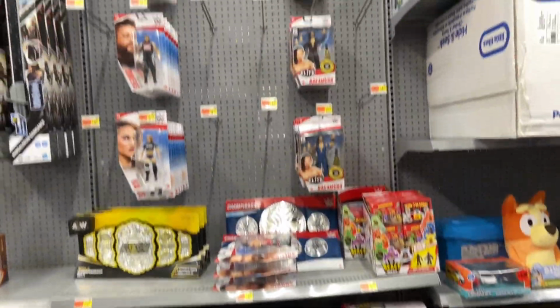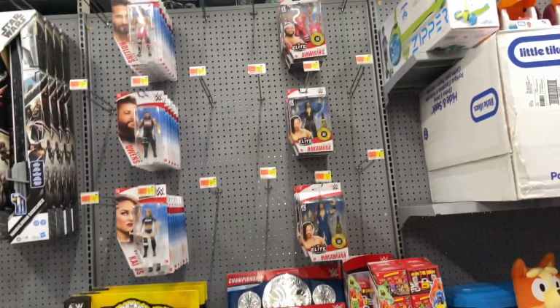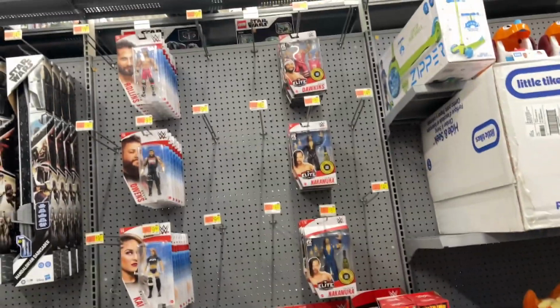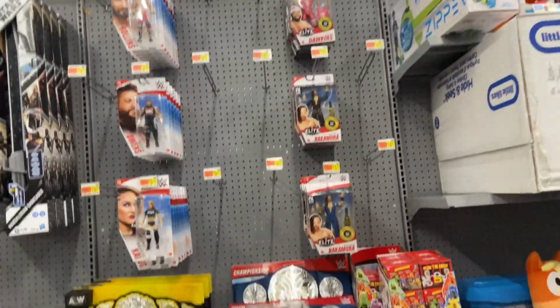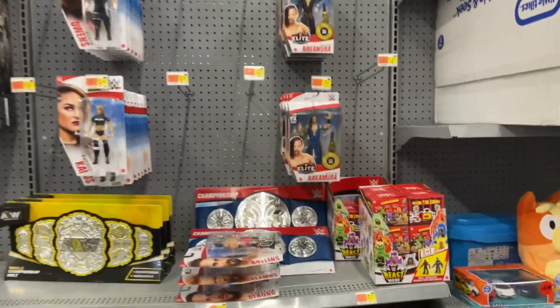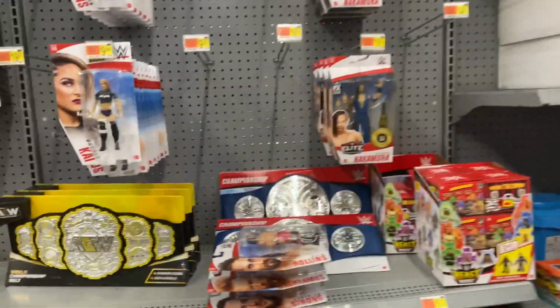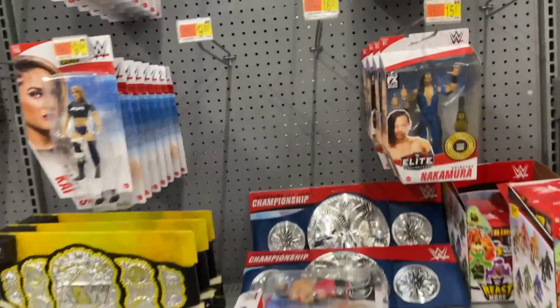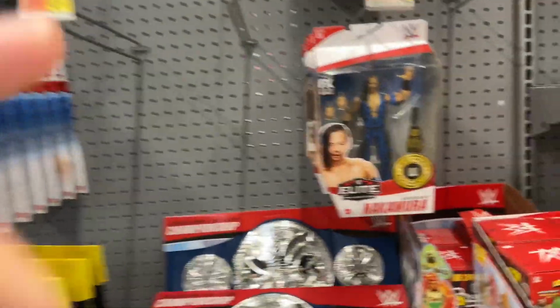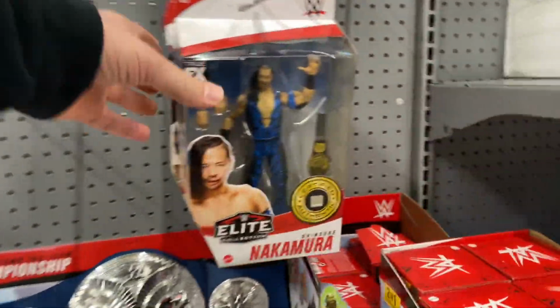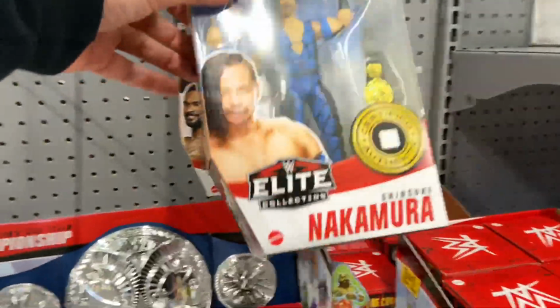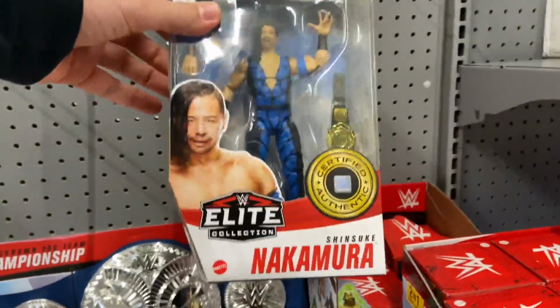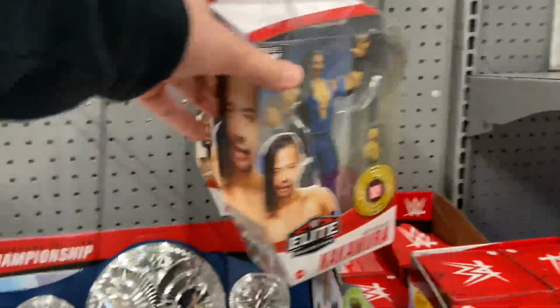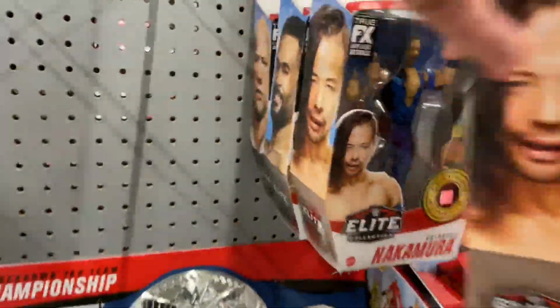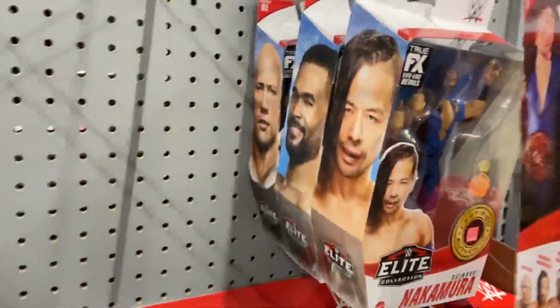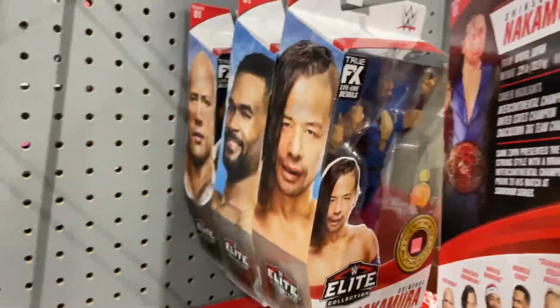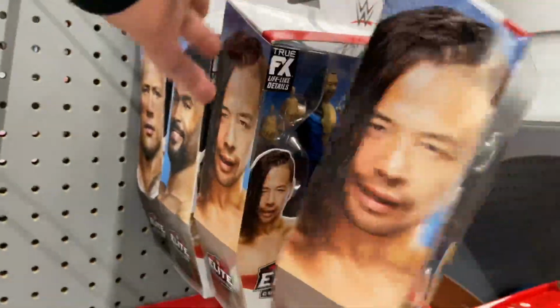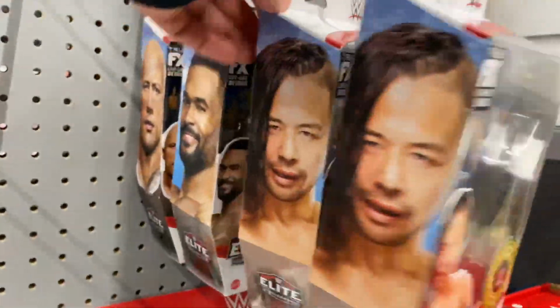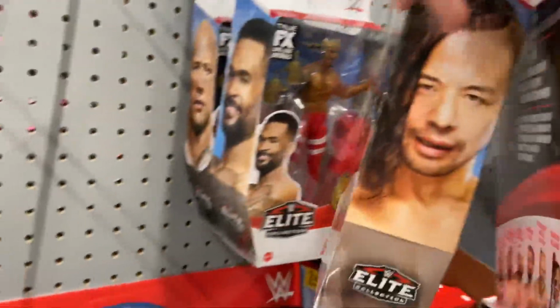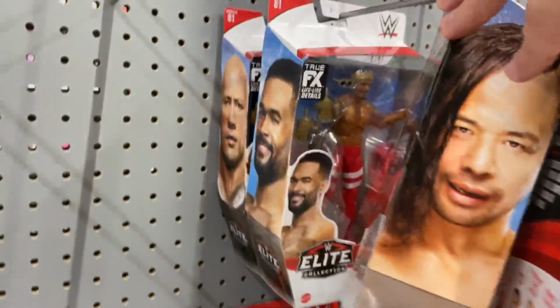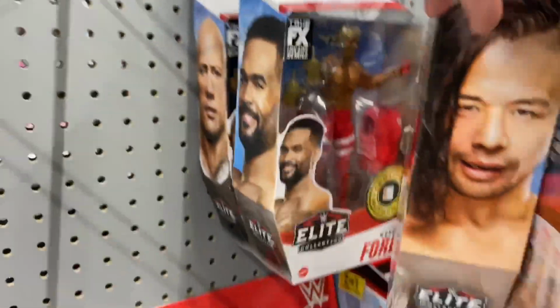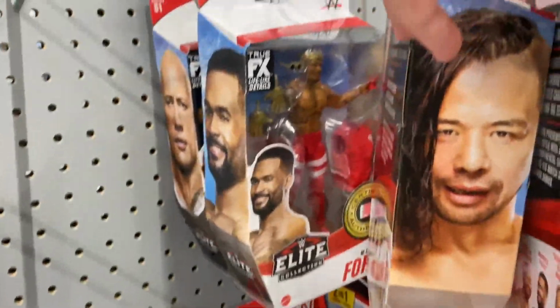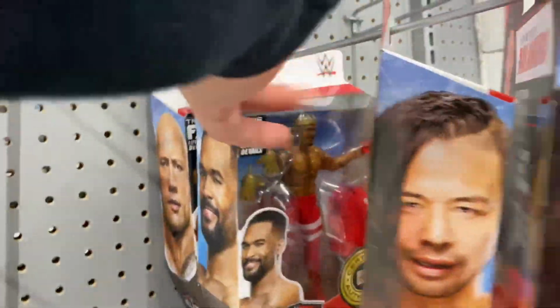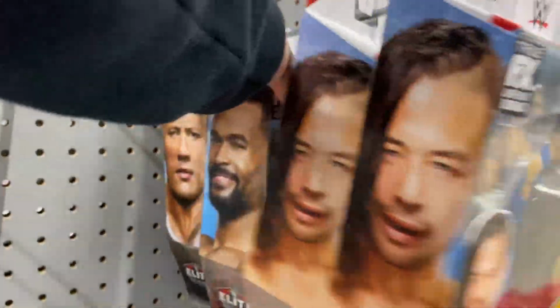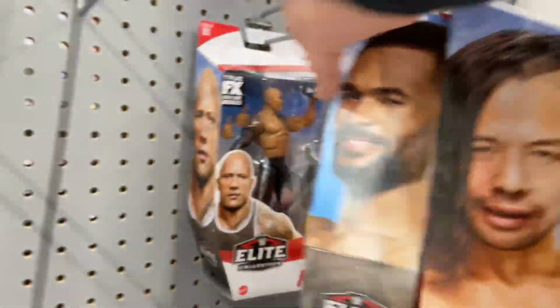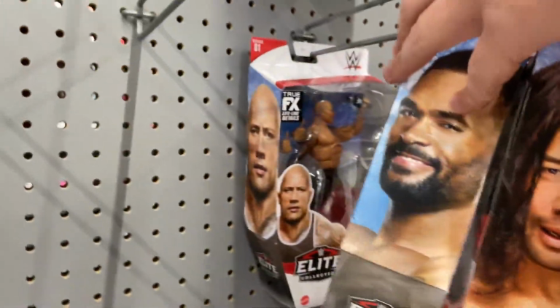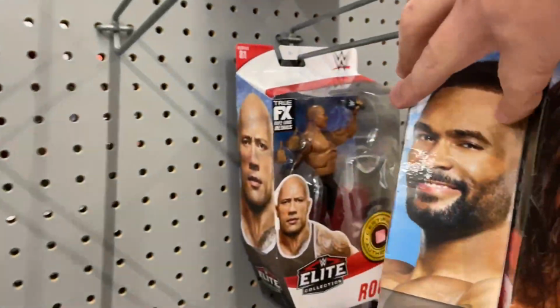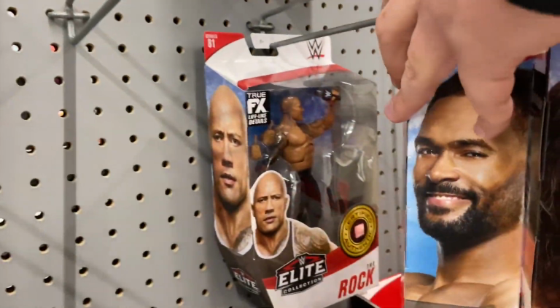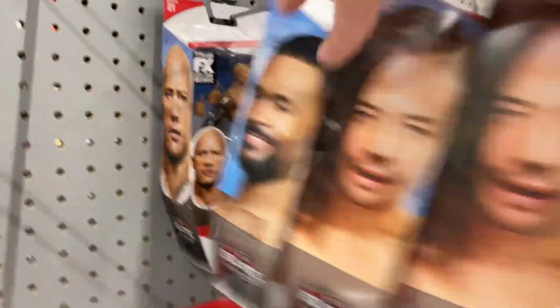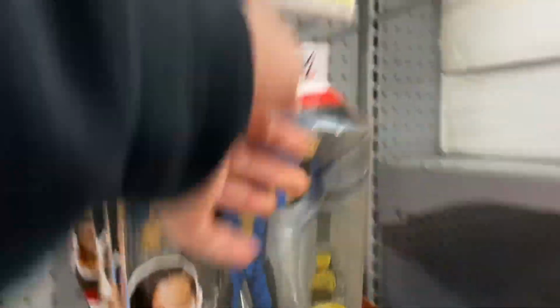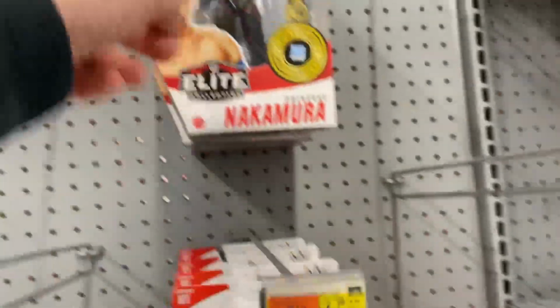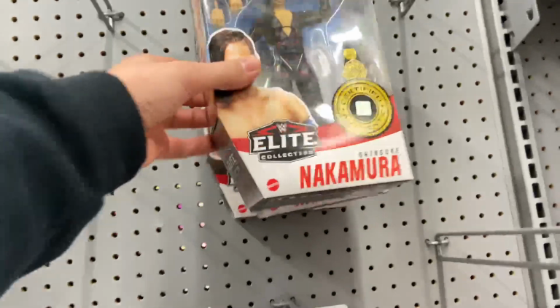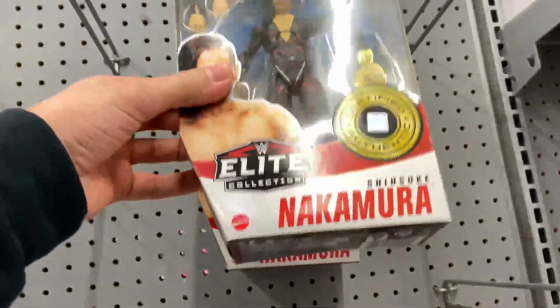My Walmart looks like they stocked the shelves a little bit. We have WWE Mattel Elite 81 — there's Shinsuke, Montez, and of course the new peg warmer, The Rock. These are everywhere in my area.